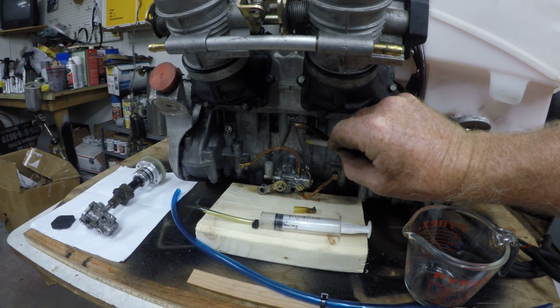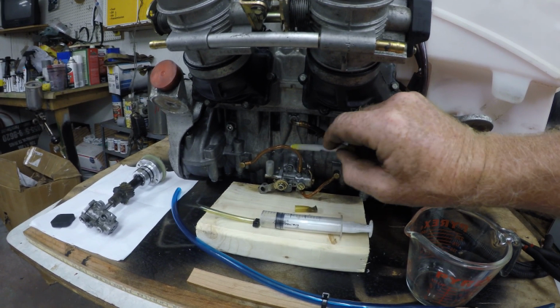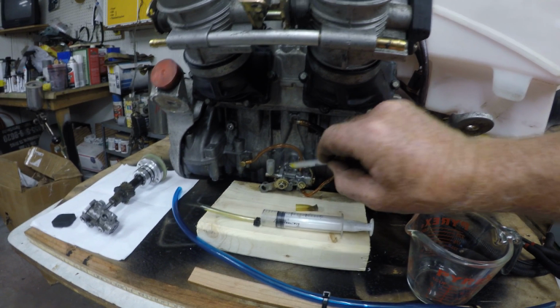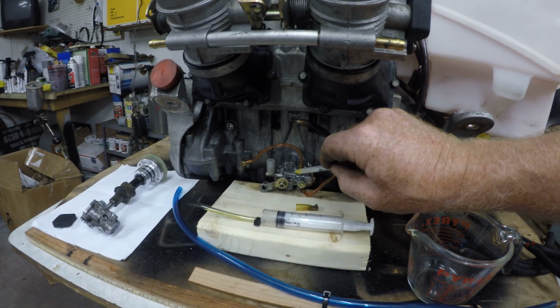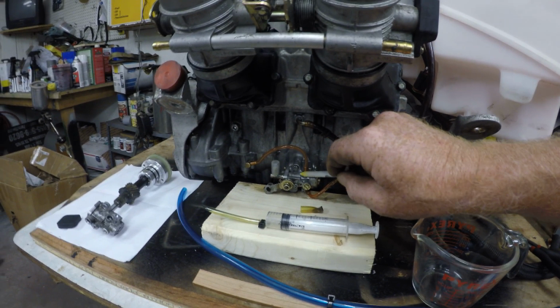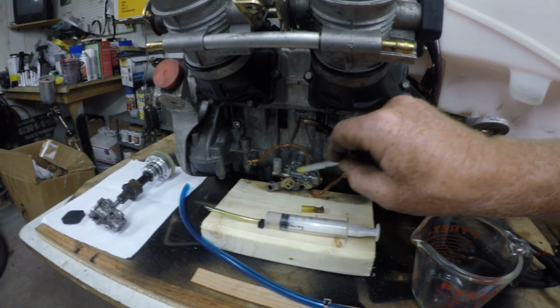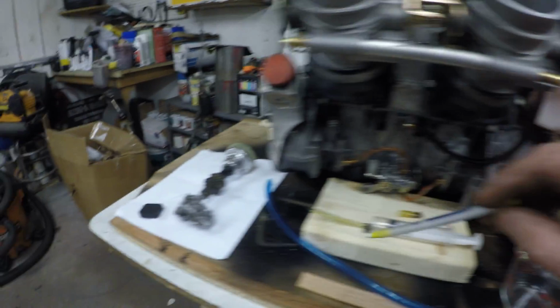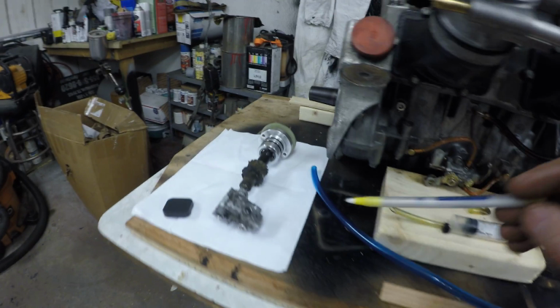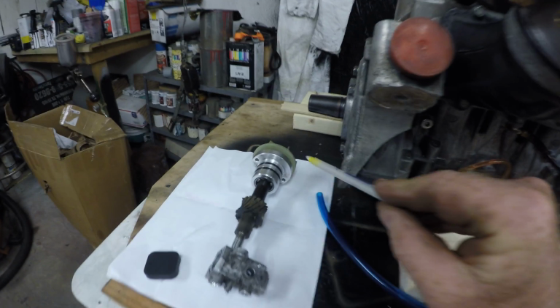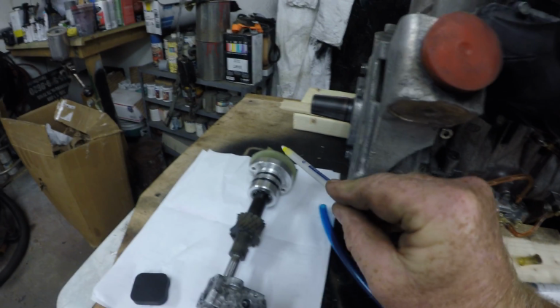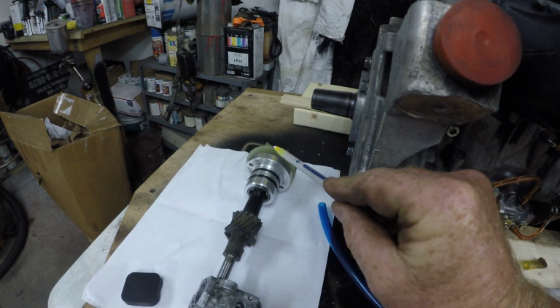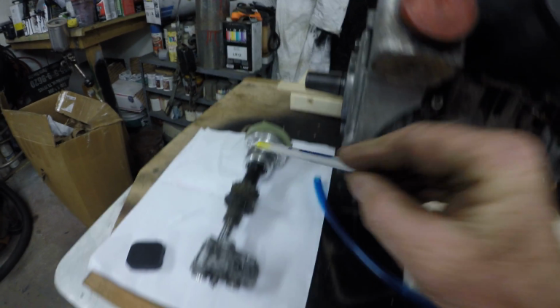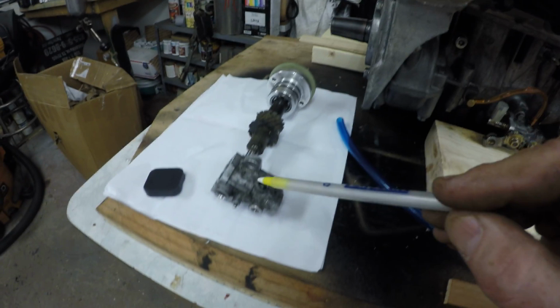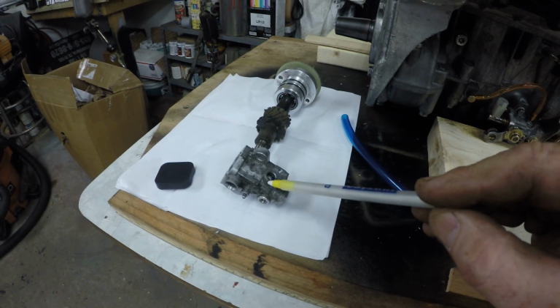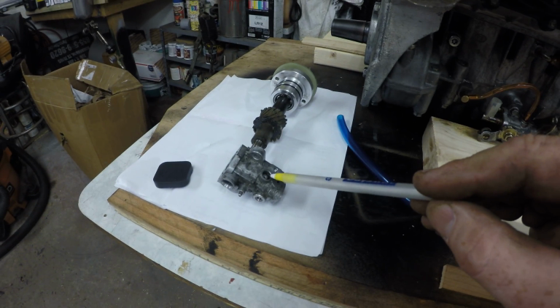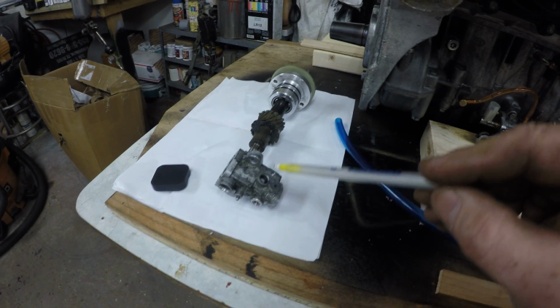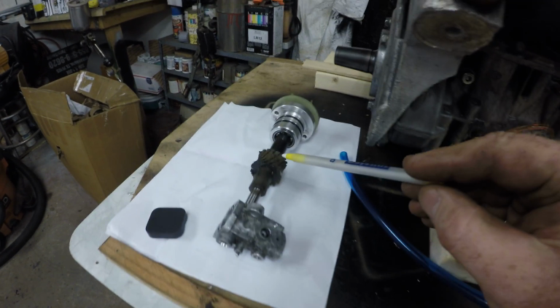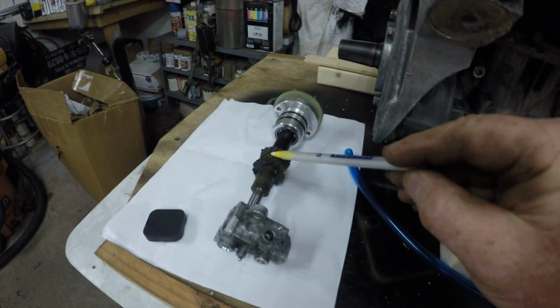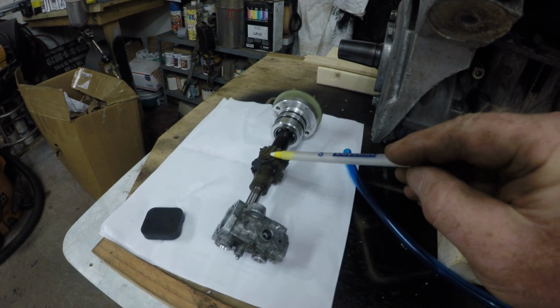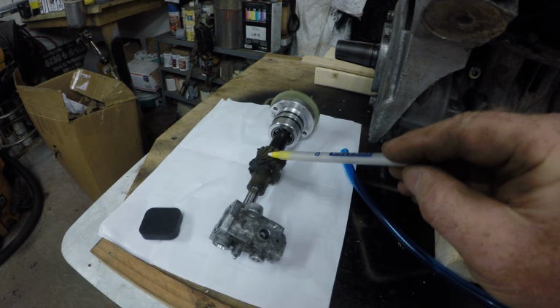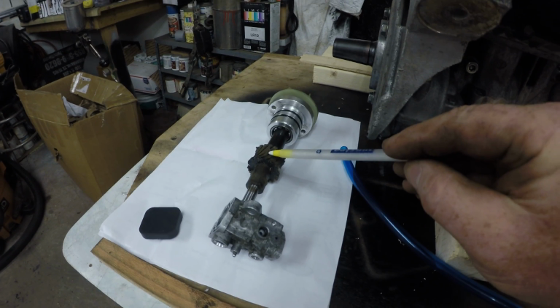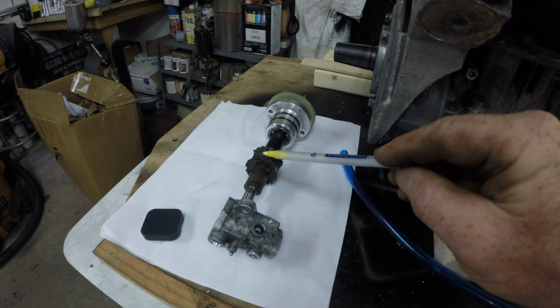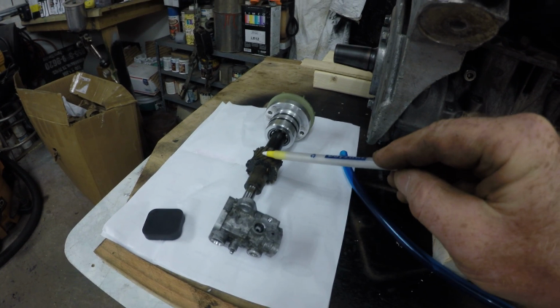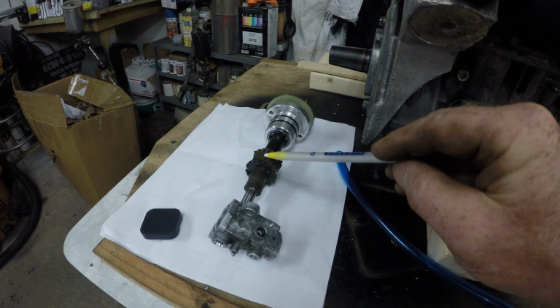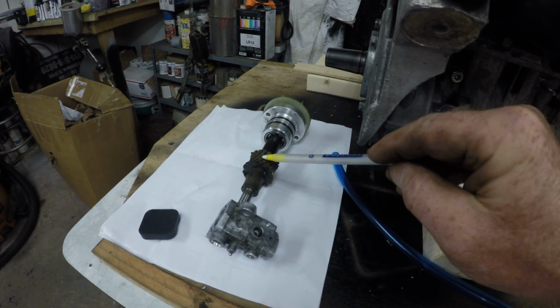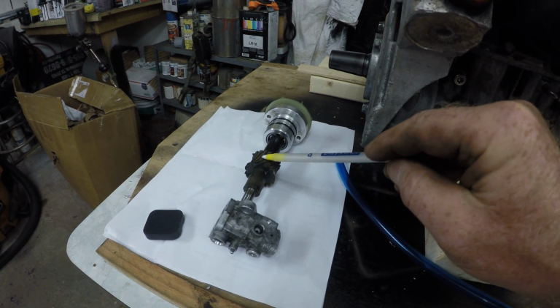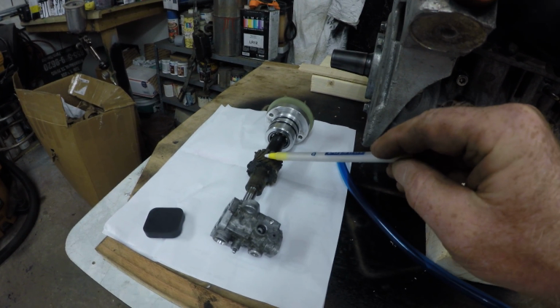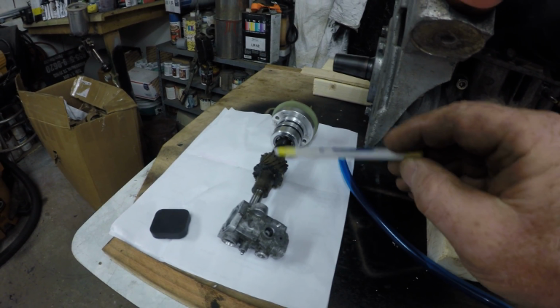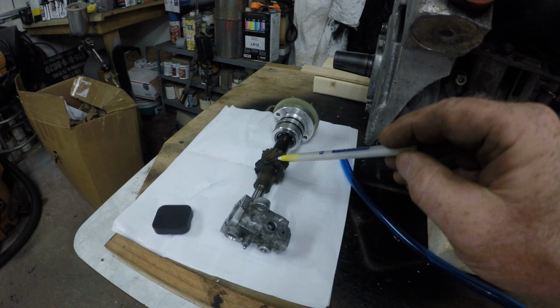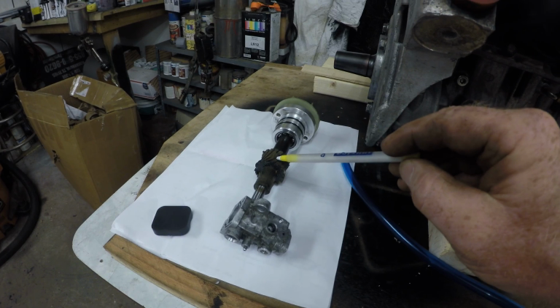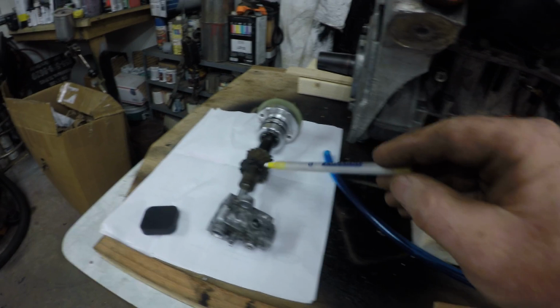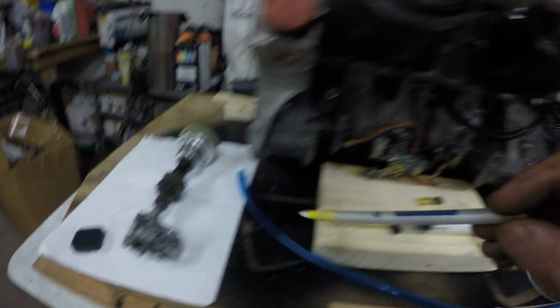This is what one looks like — there's the water pump and there's the oil pump. This is what the gear looks like. If you do not put oil in there, or you get an air bubble in there, or just don't do it right anyway, it's a failure.